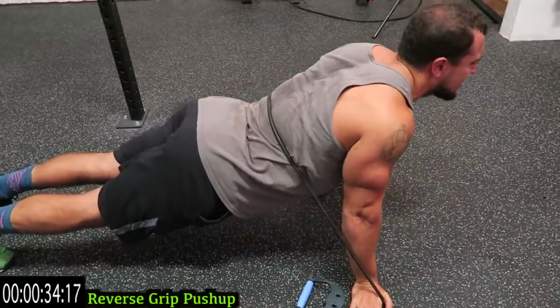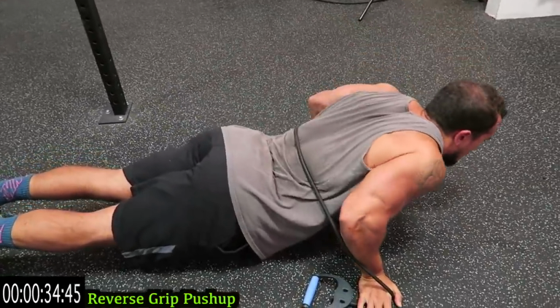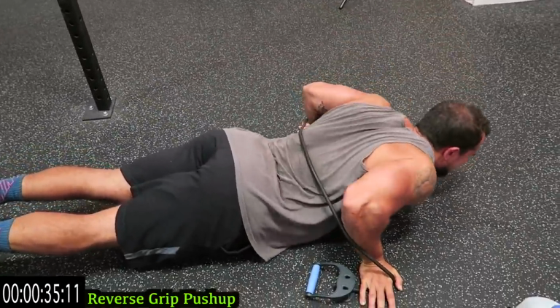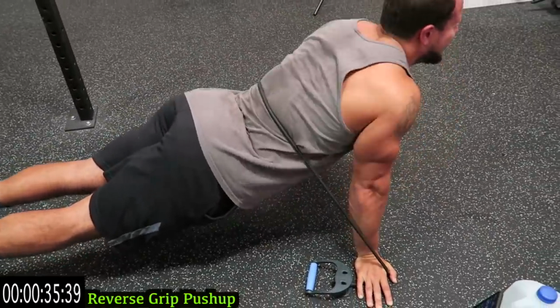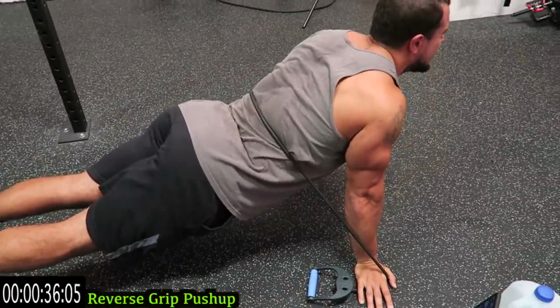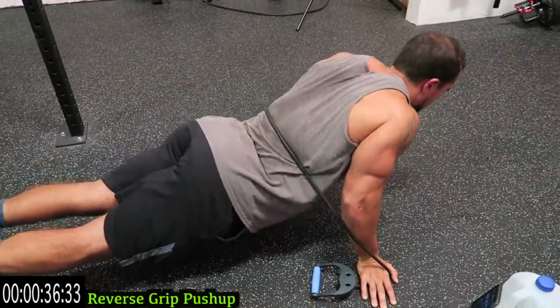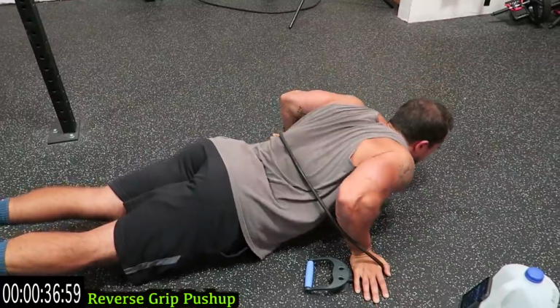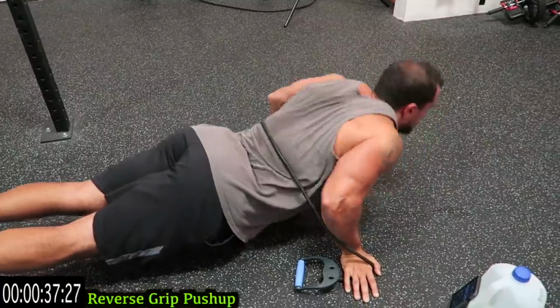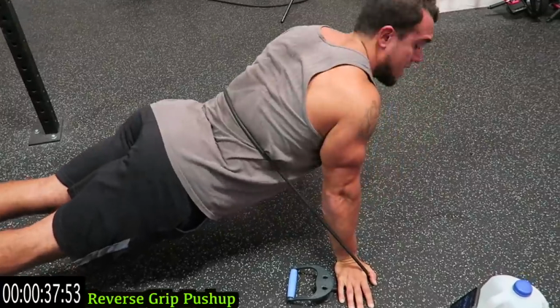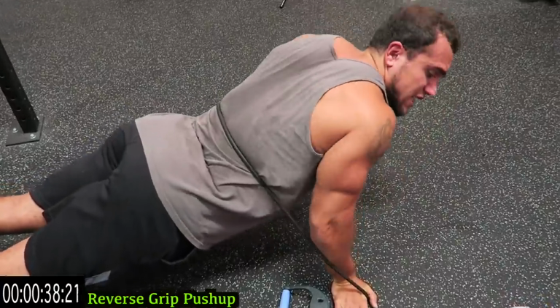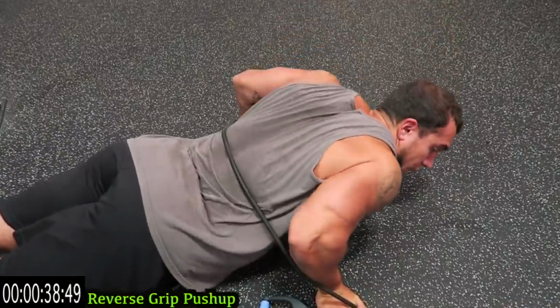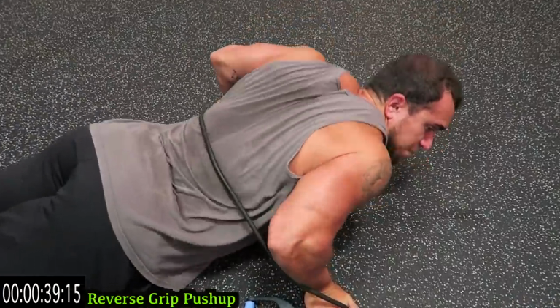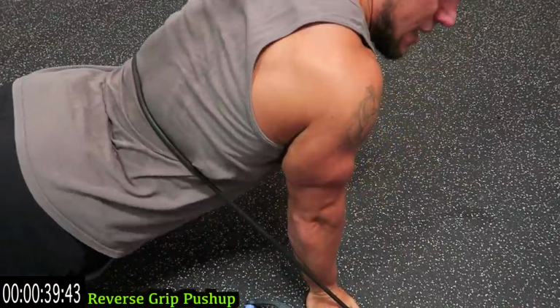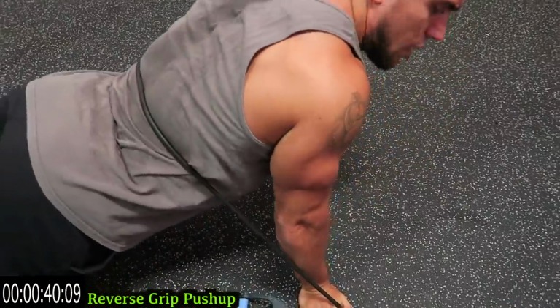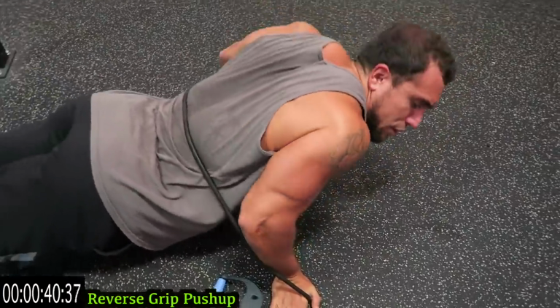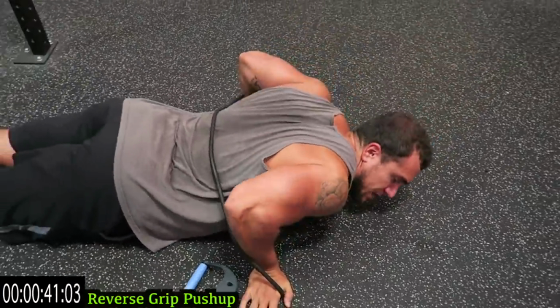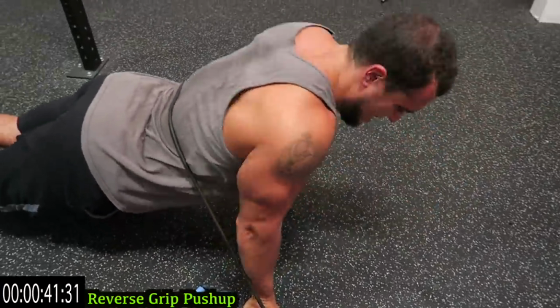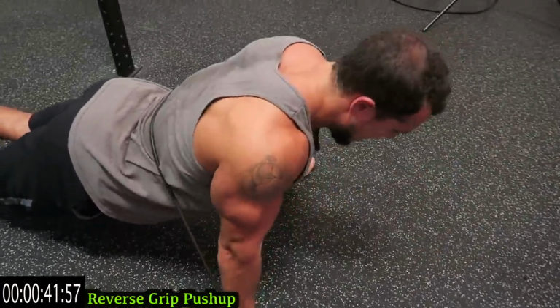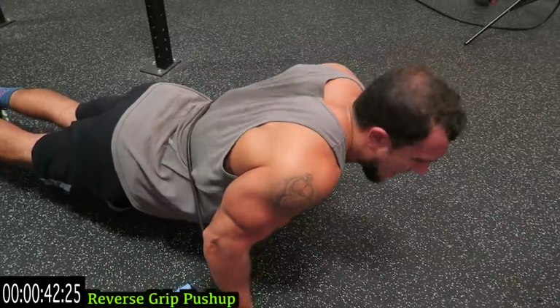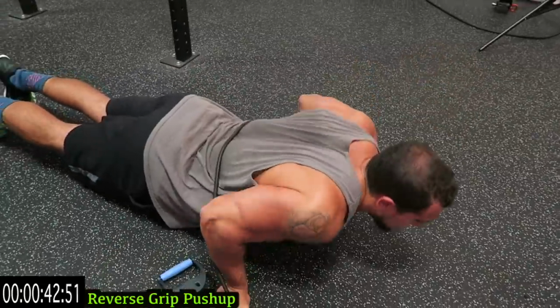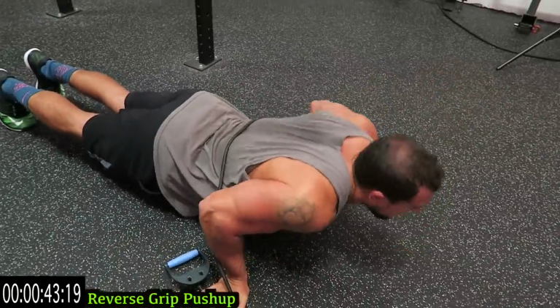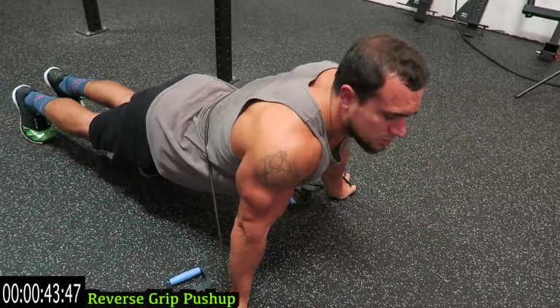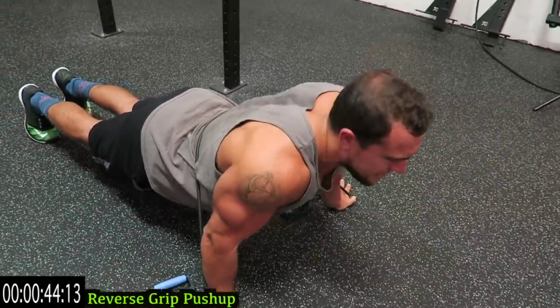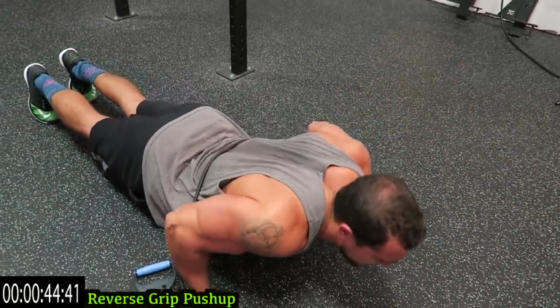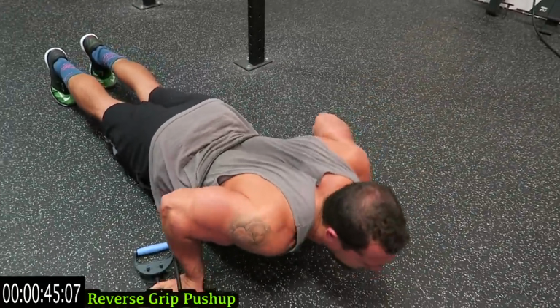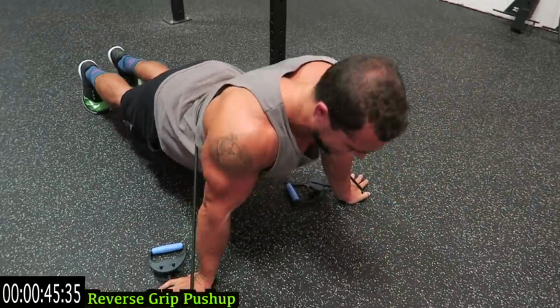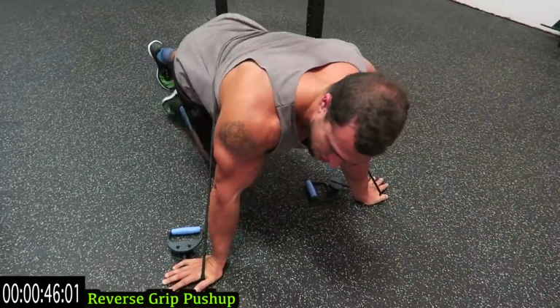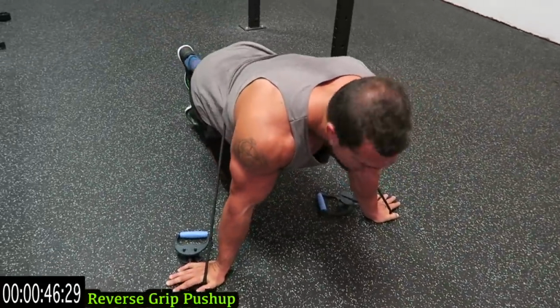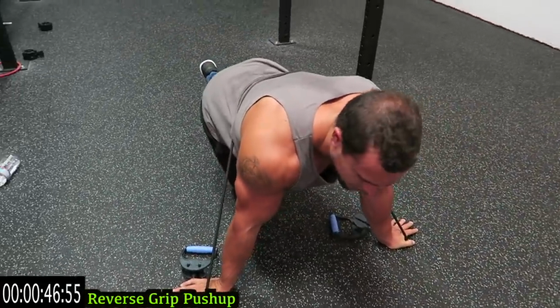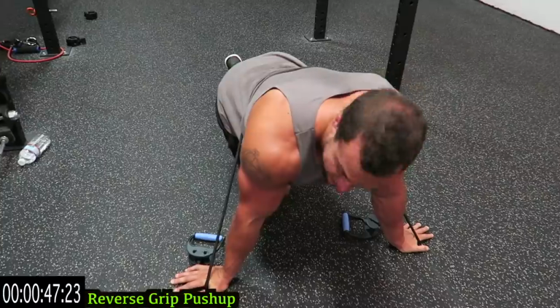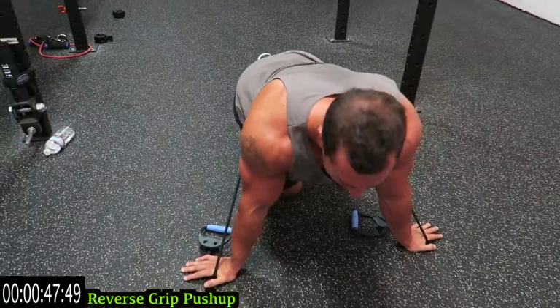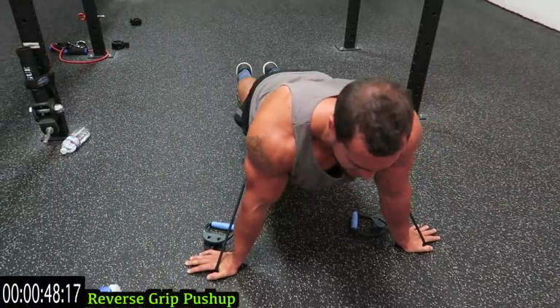Come on, as many reps as you can. This is for all experience levels — it's all about progression. Get five reps today, get six reps the next time. Rest when you need it and get back at it.